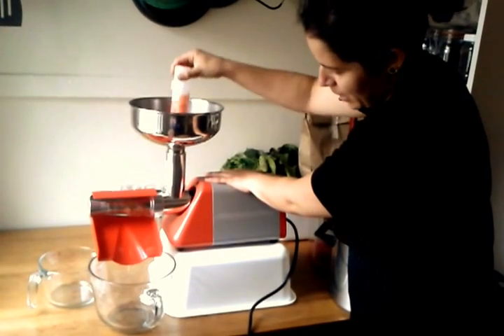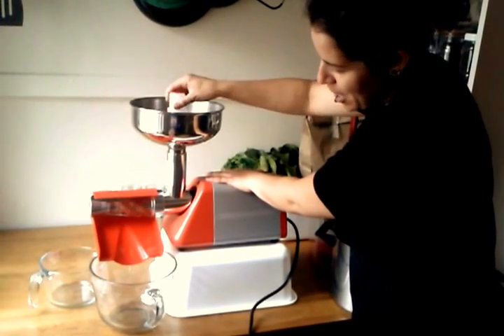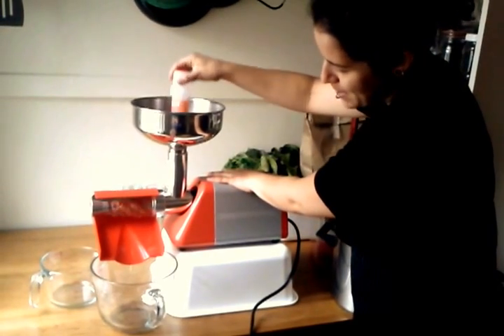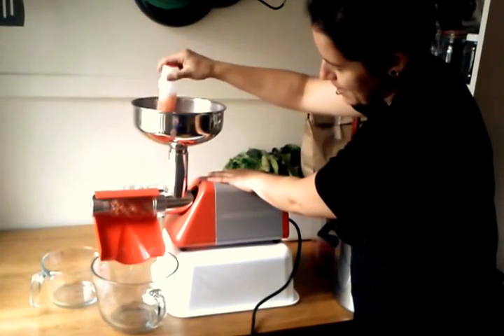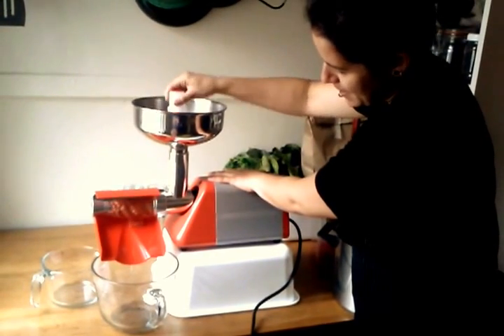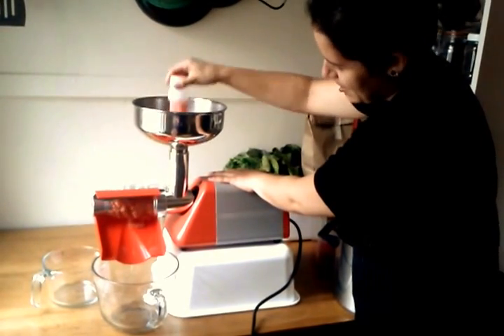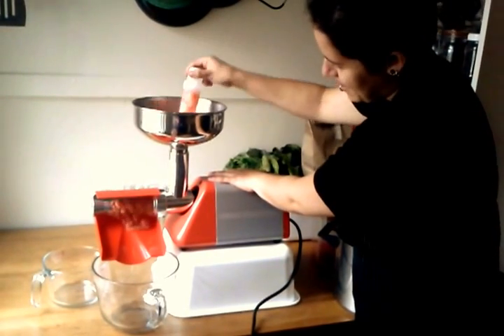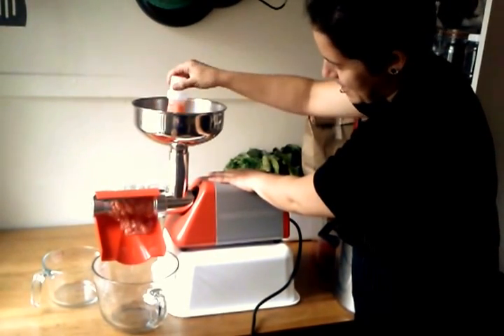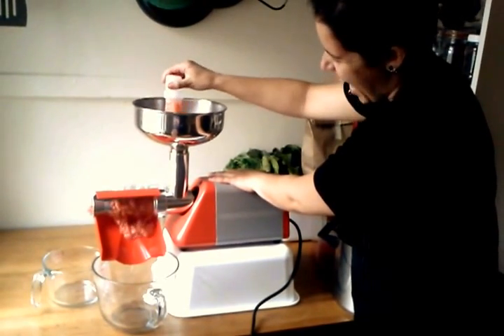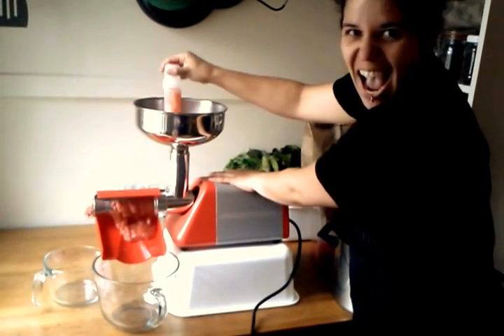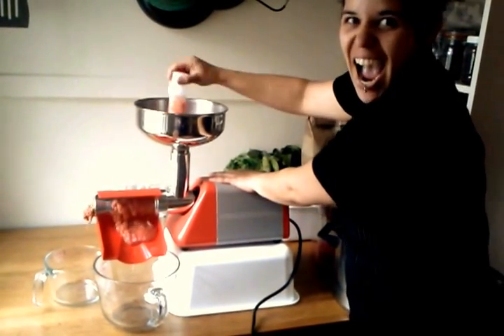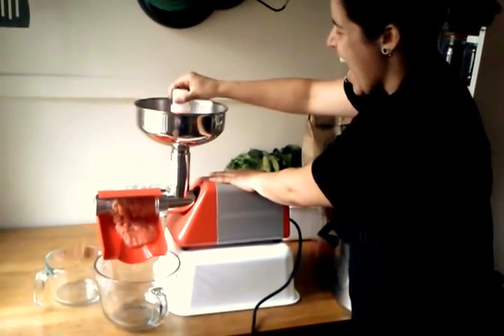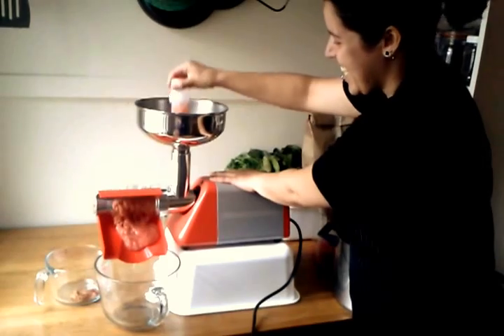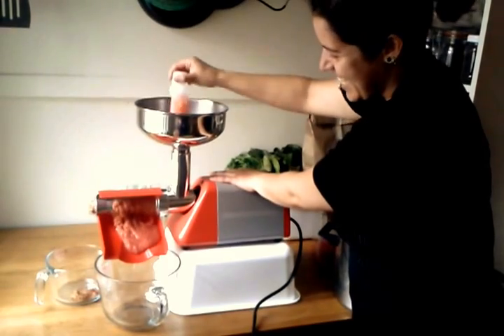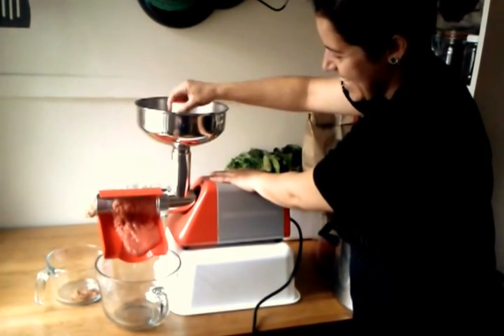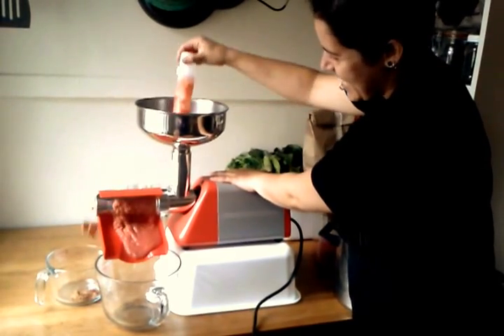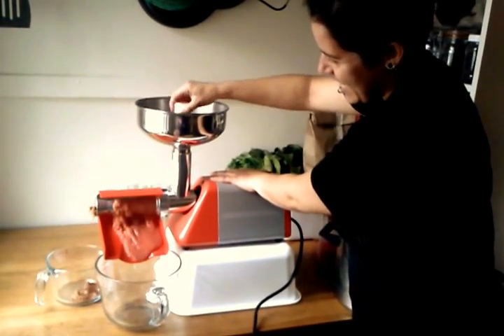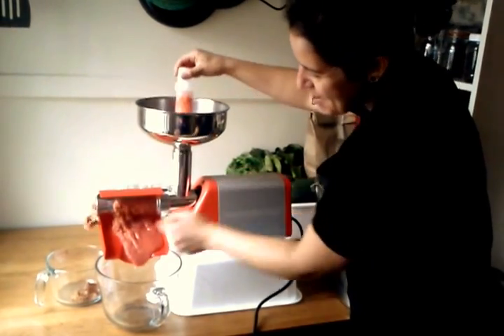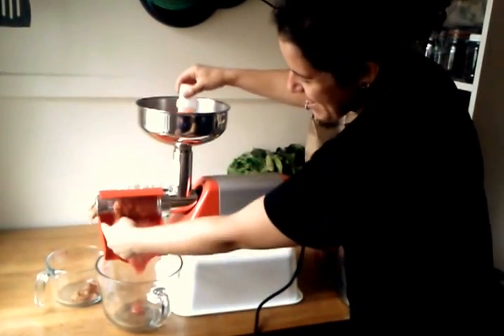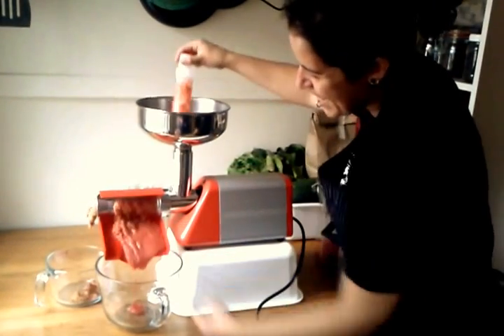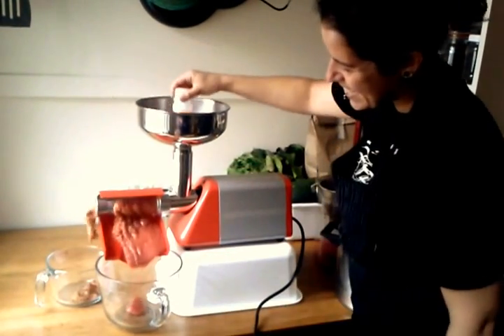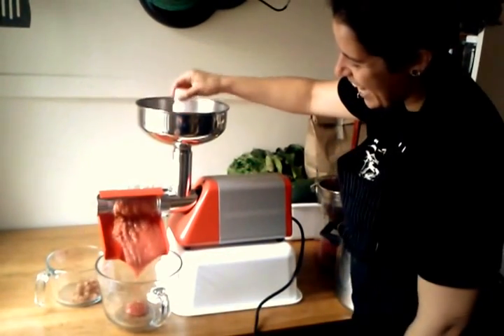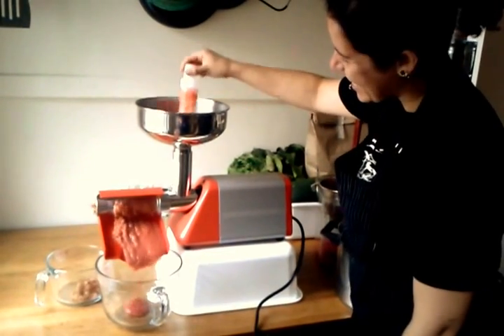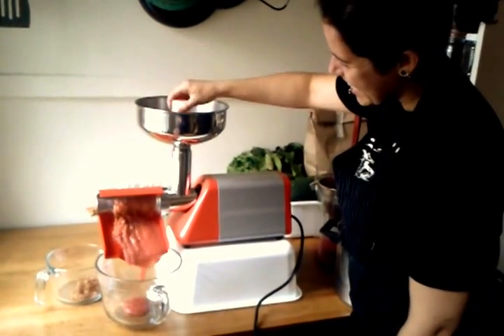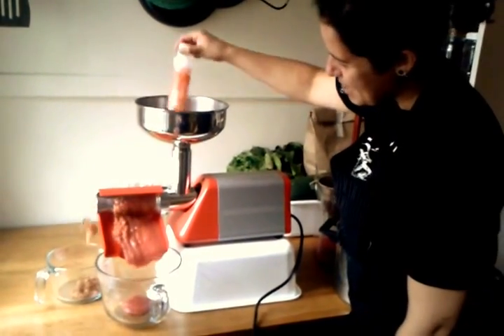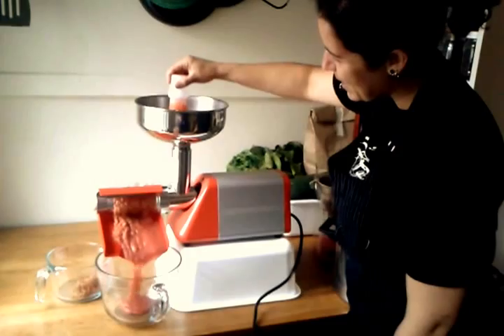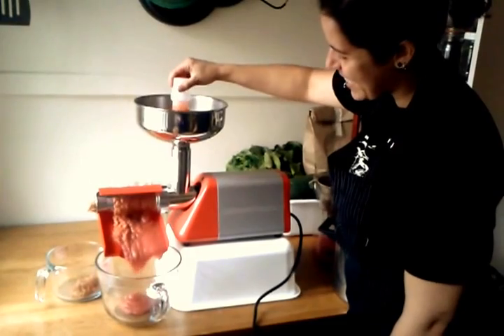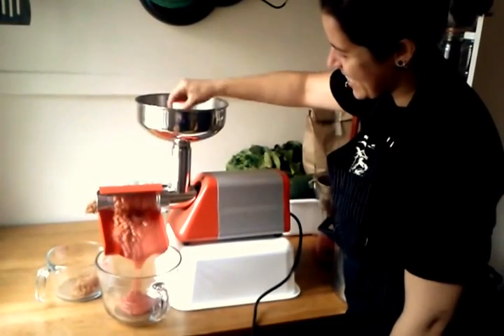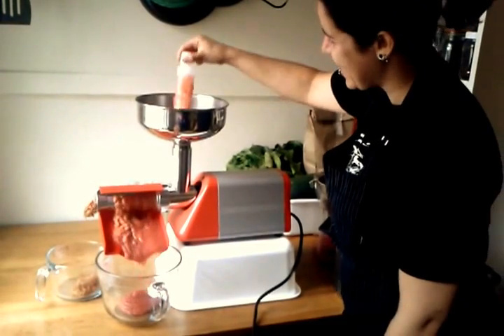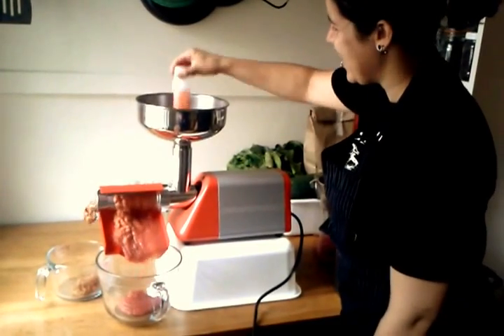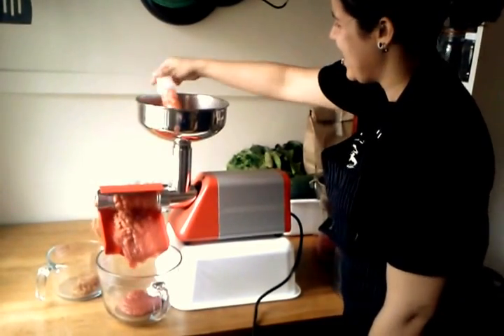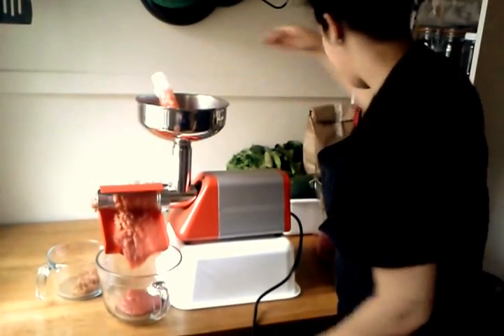There it comes! Here it goes! Look at that! Oh my God!